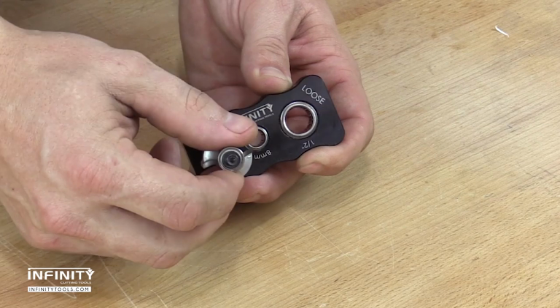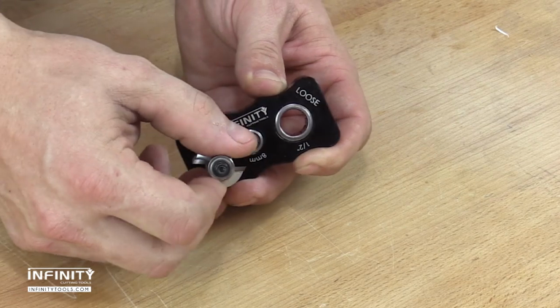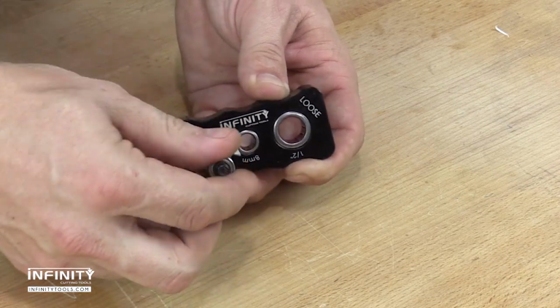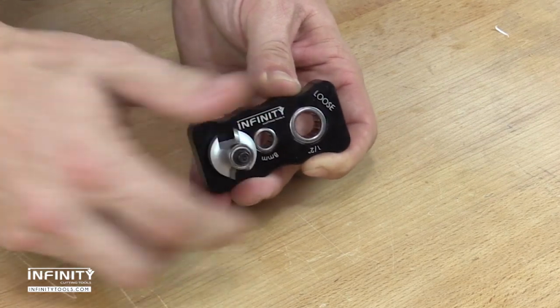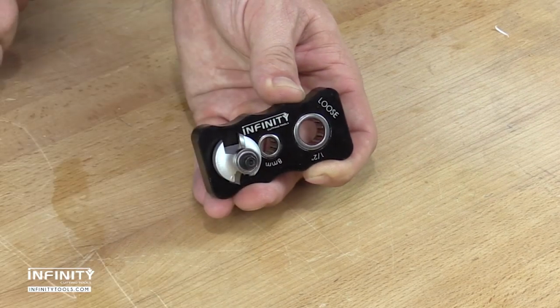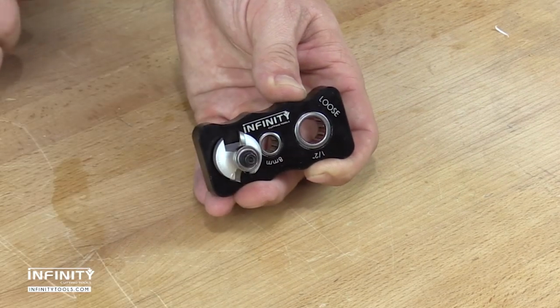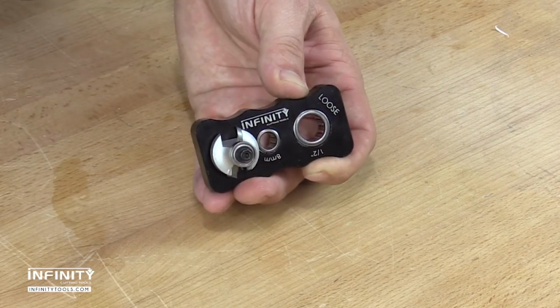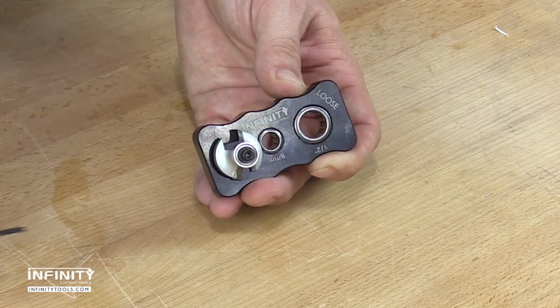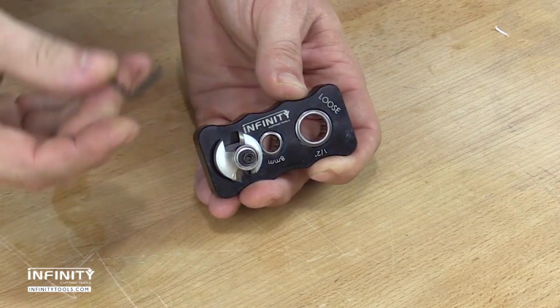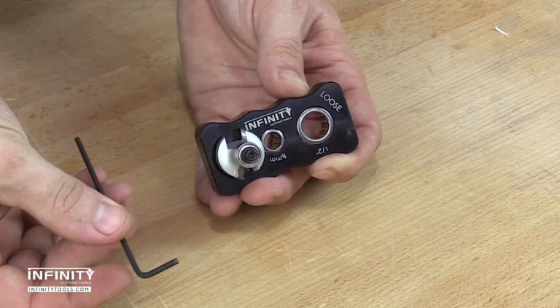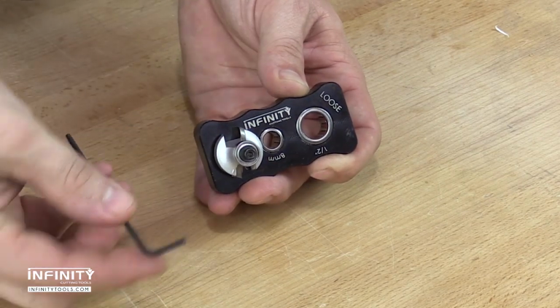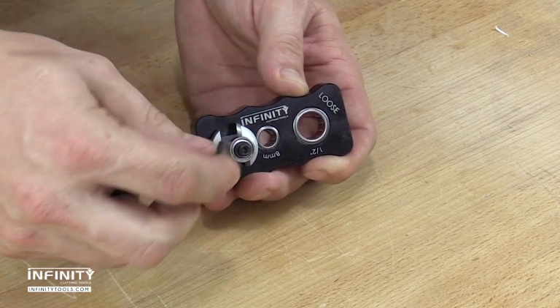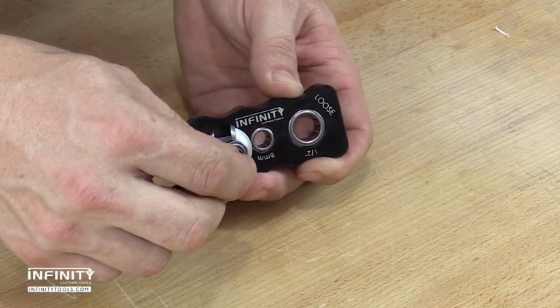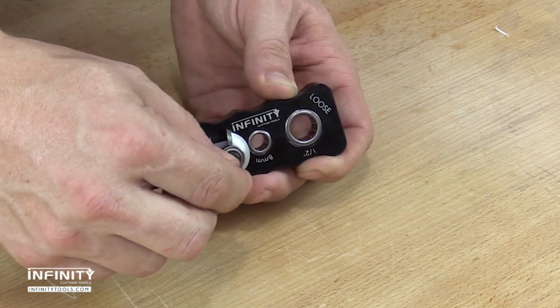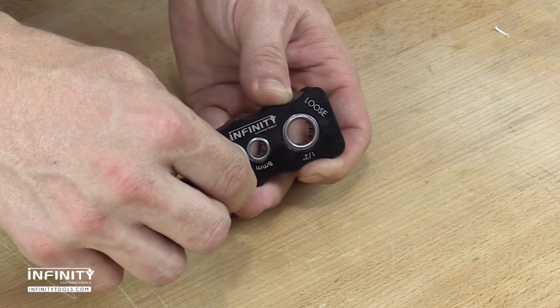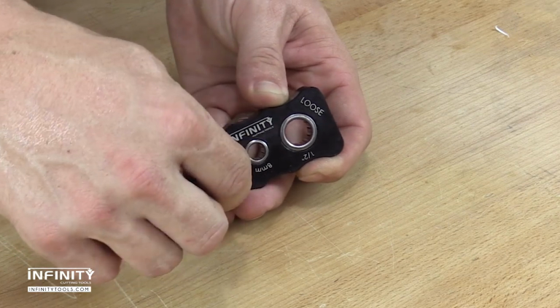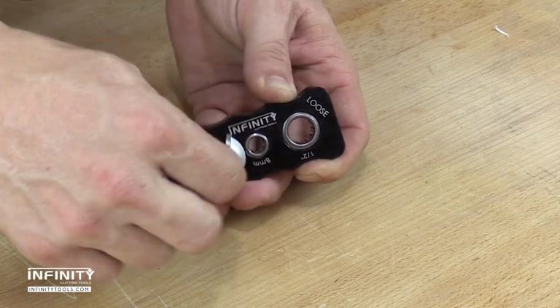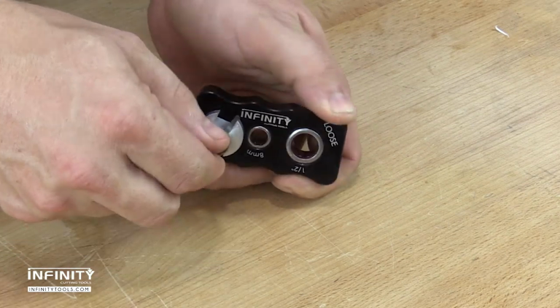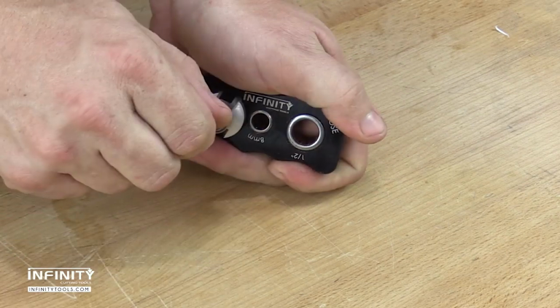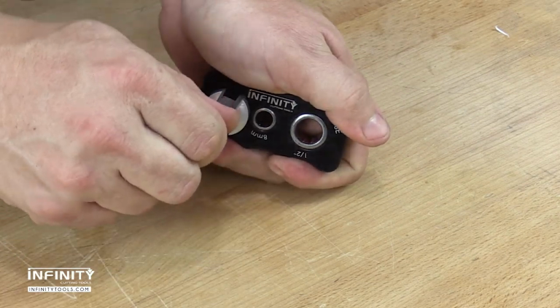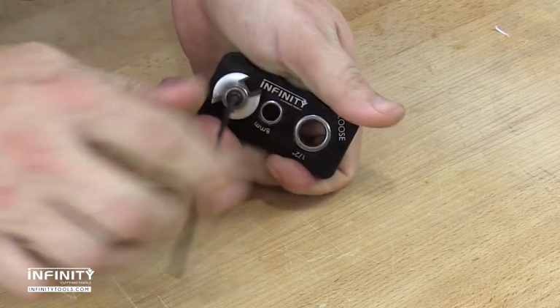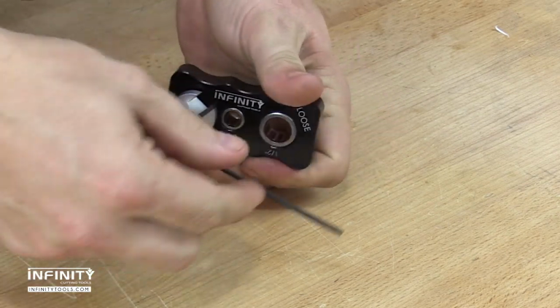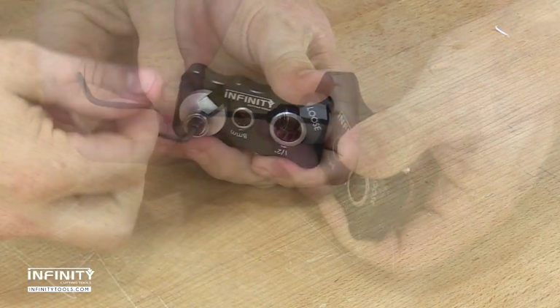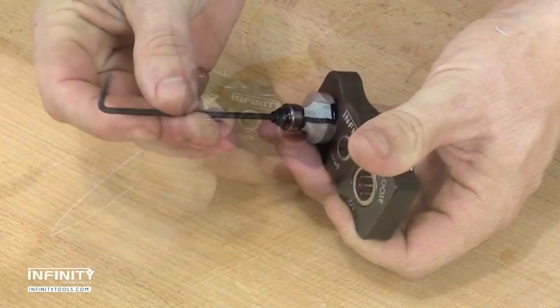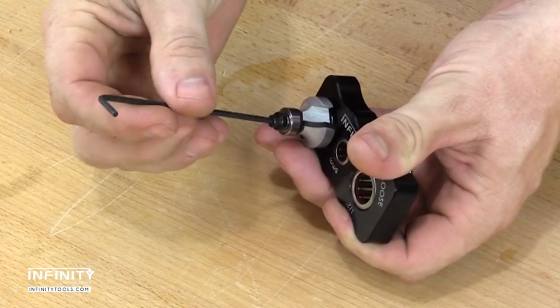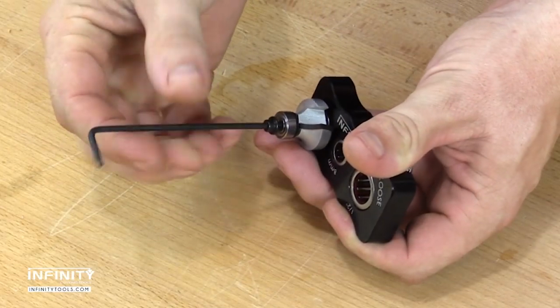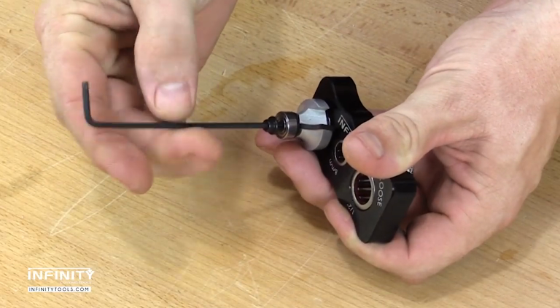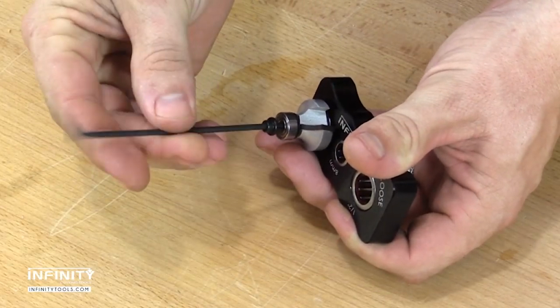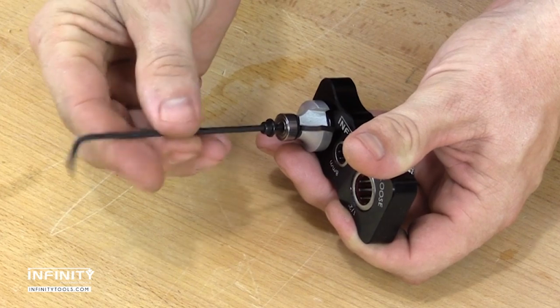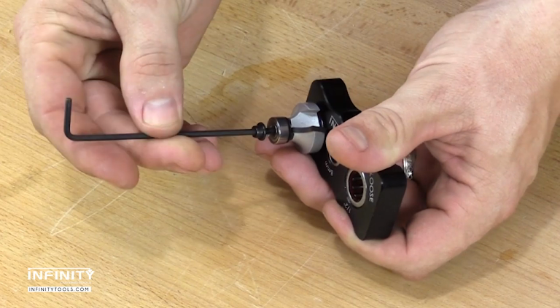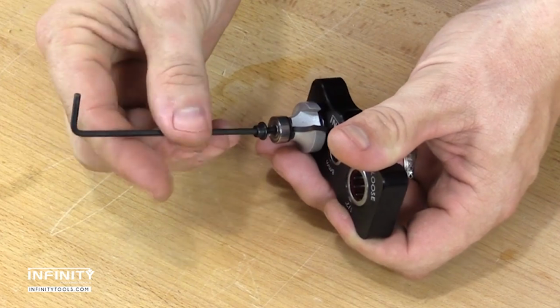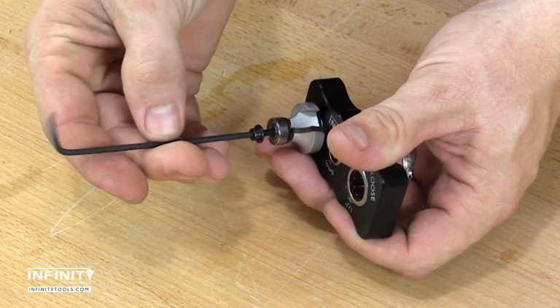To loosen the fastener on your bit, insert the shank through the side of the vise labeled 'loose' and use the appropriate wrench to loosen the fastener. The bit will spin free if turned the wrong direction, to prevent possible over-tightening of the fastener.